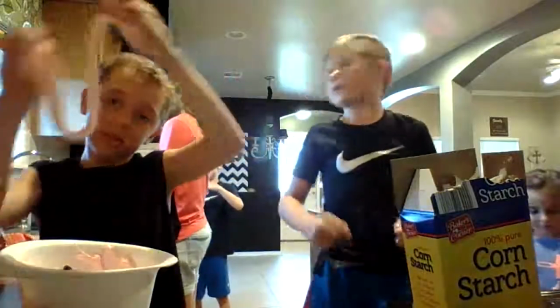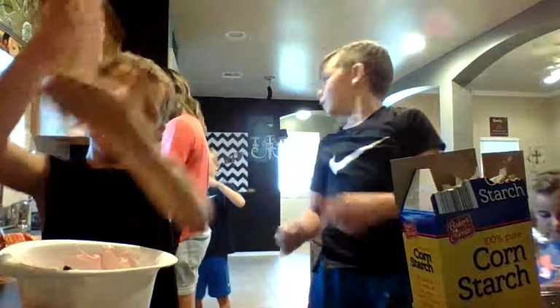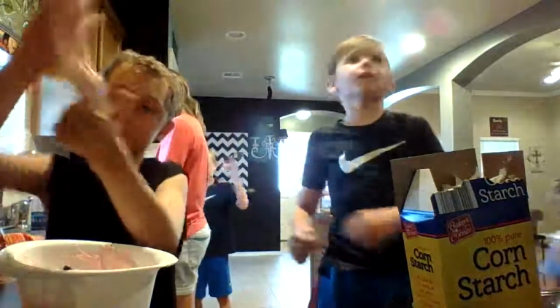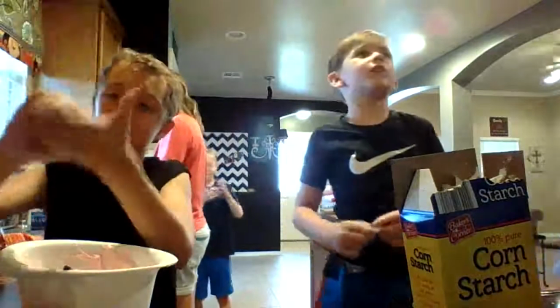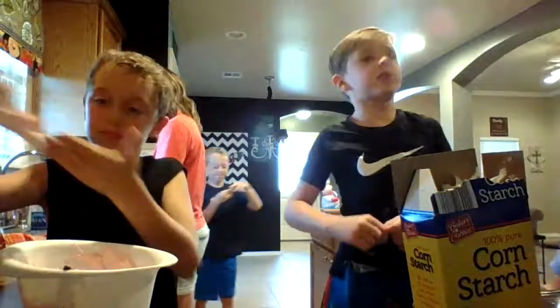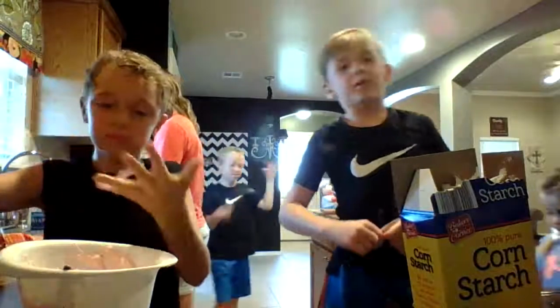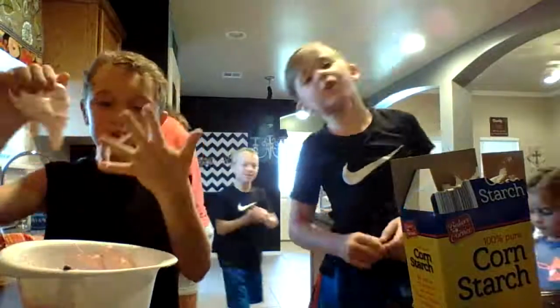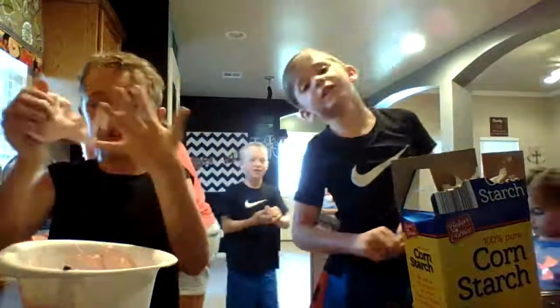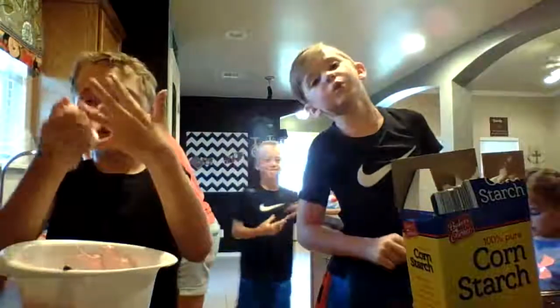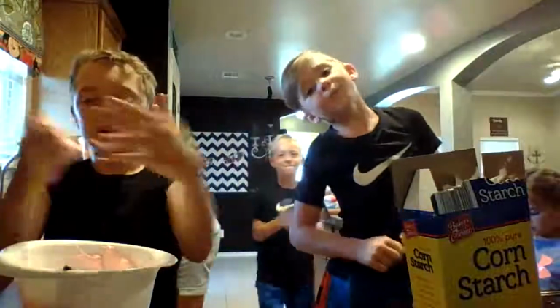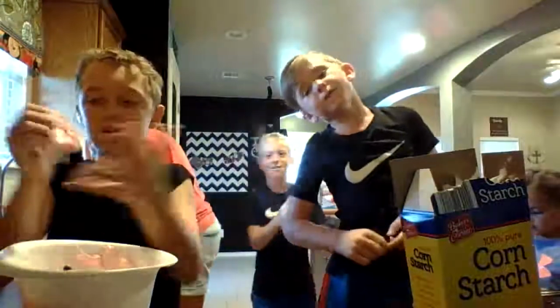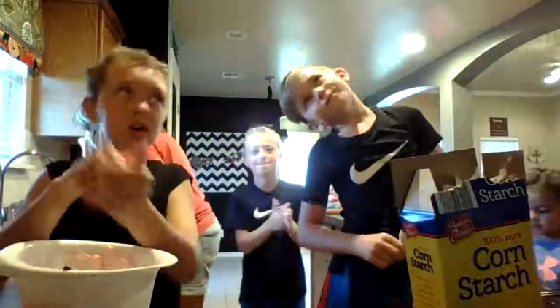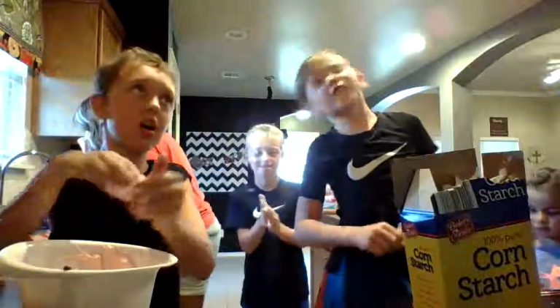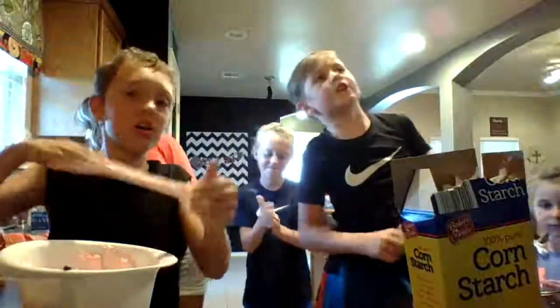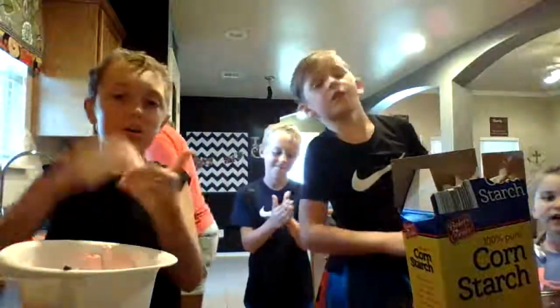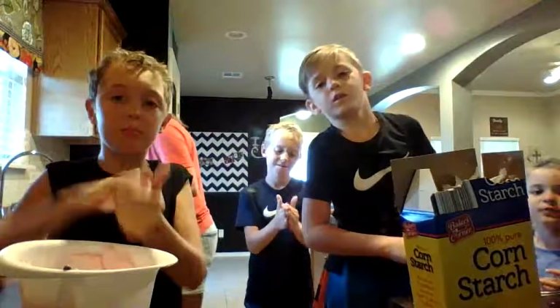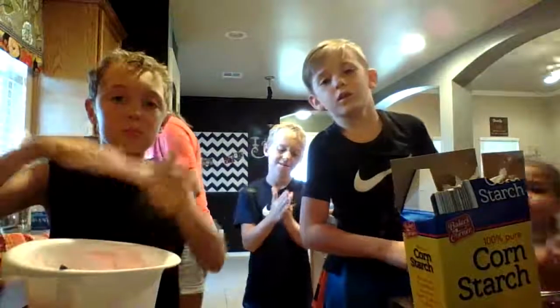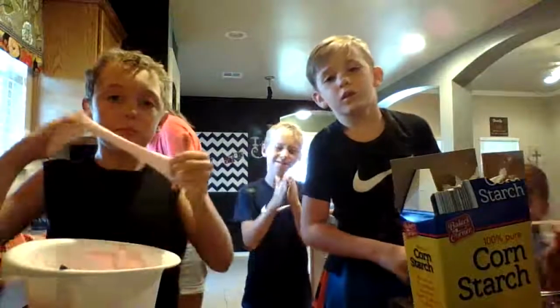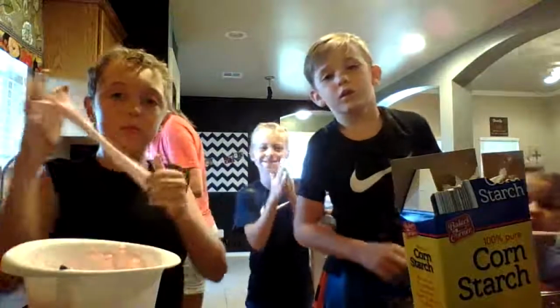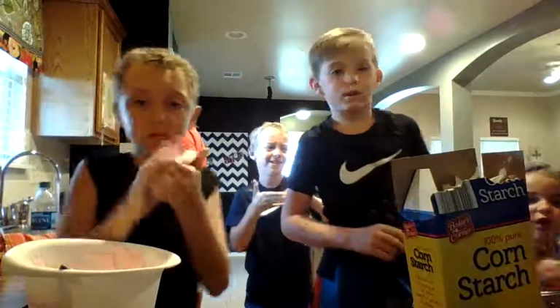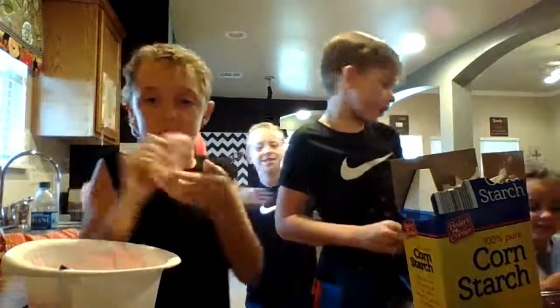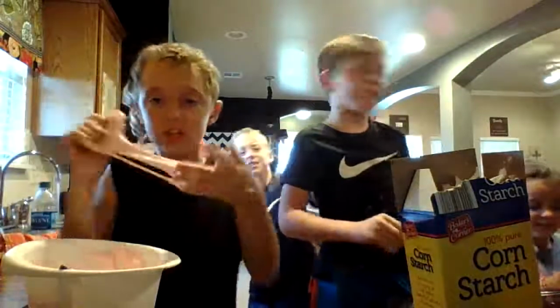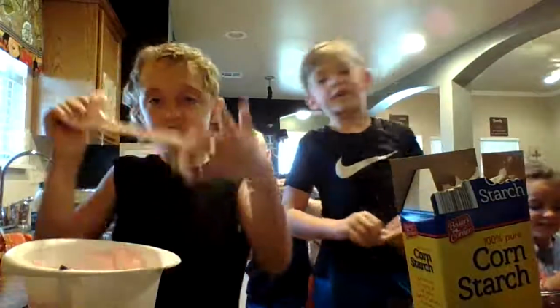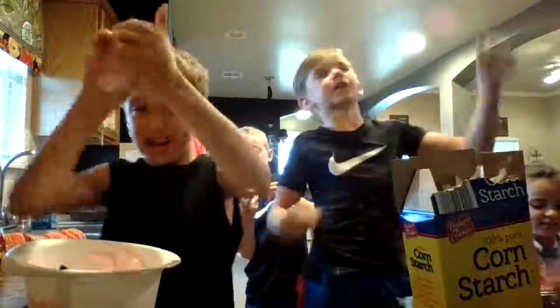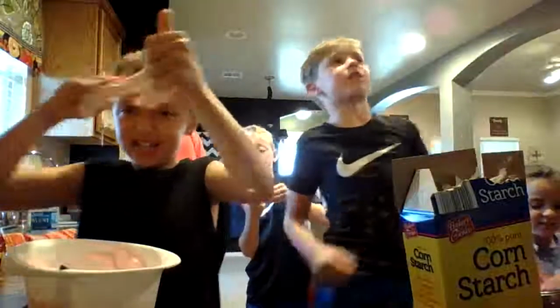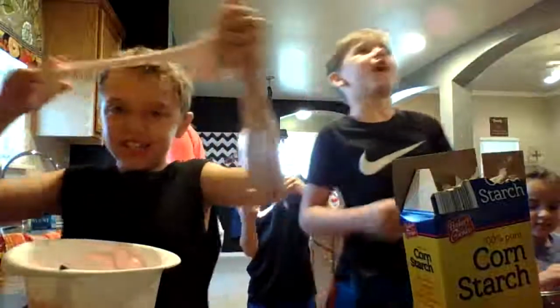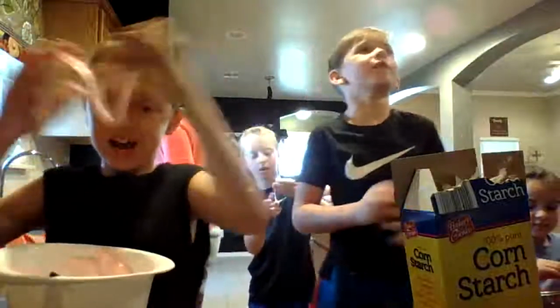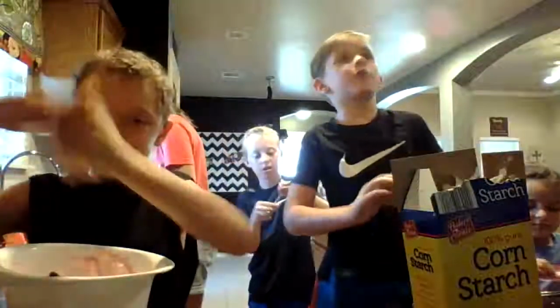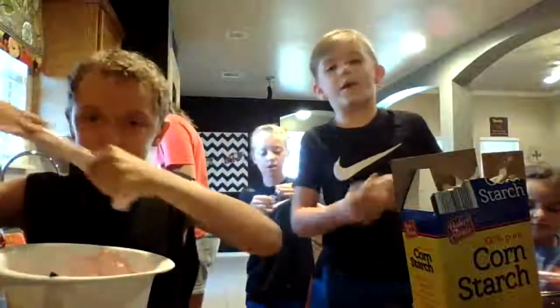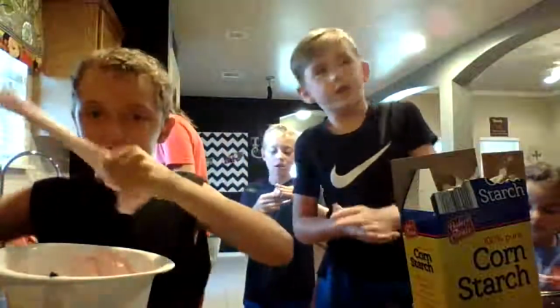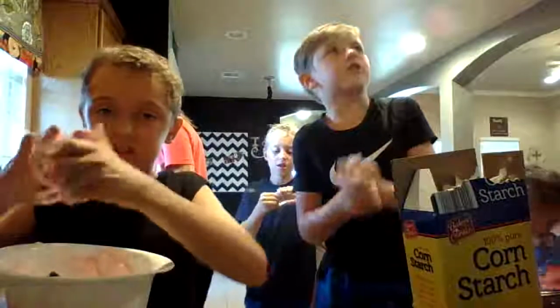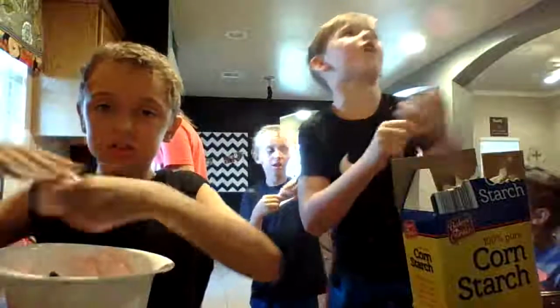Wait until it gets to about 35 seconds. We're going to wait for it to get to 35.